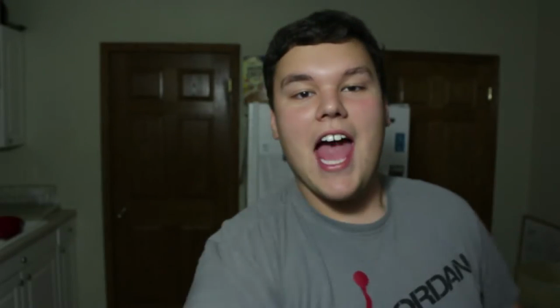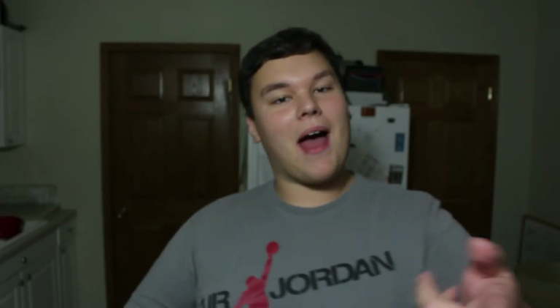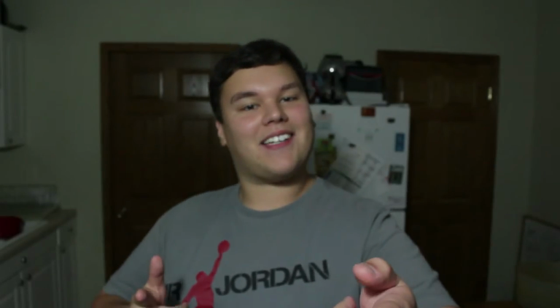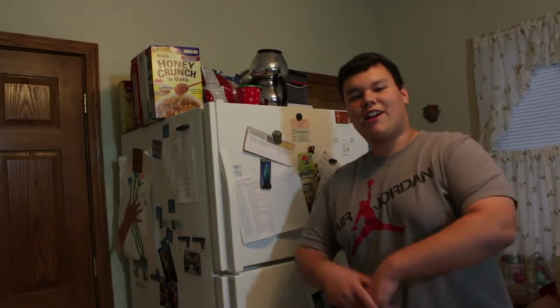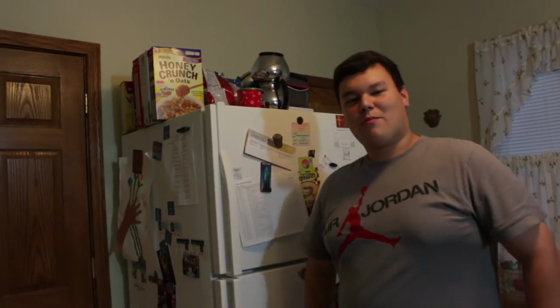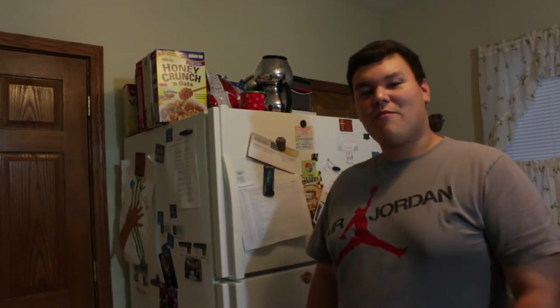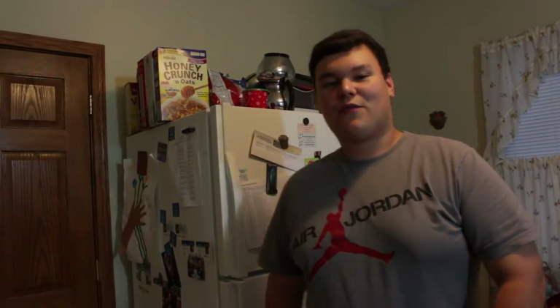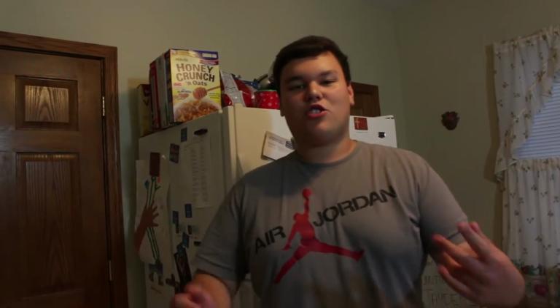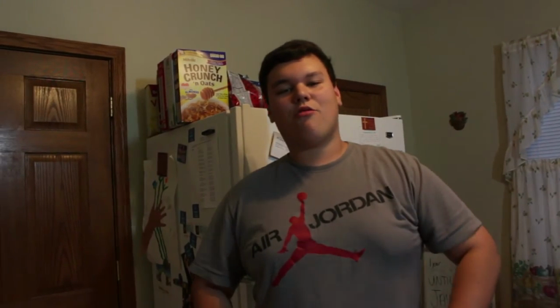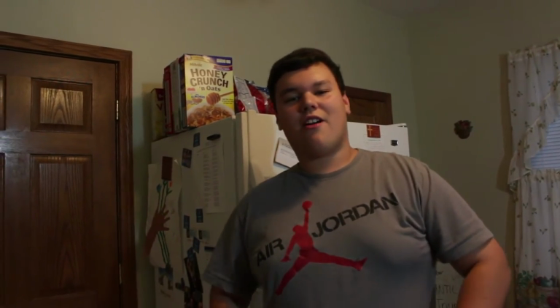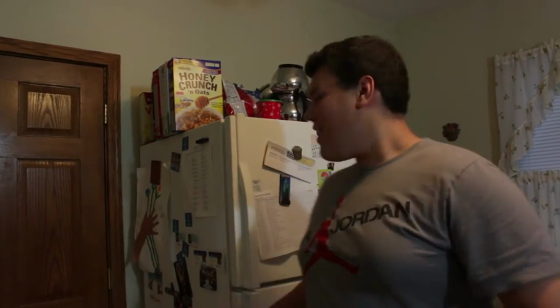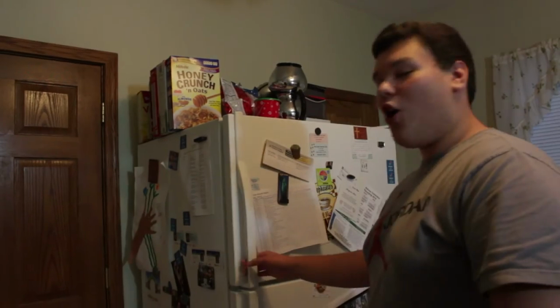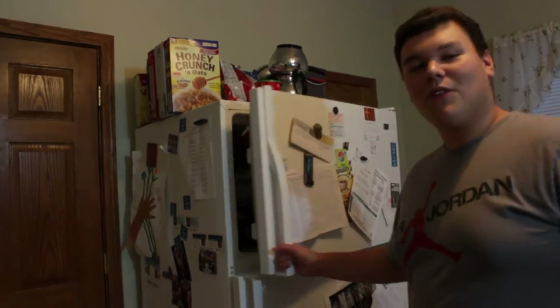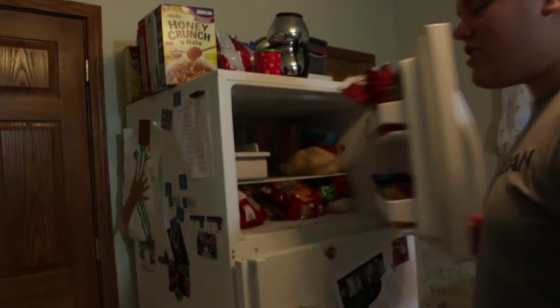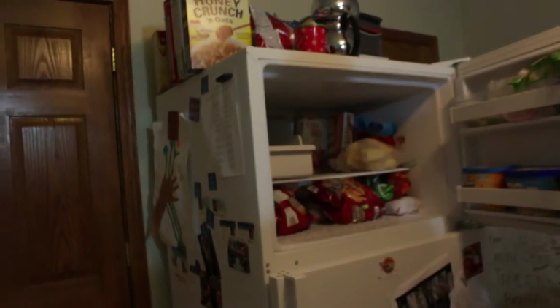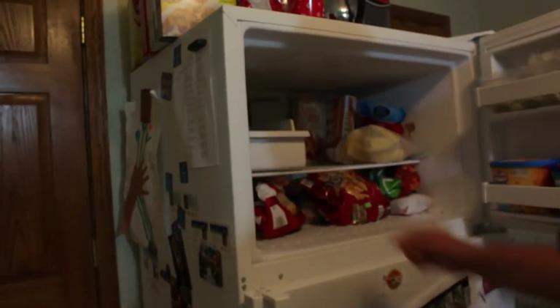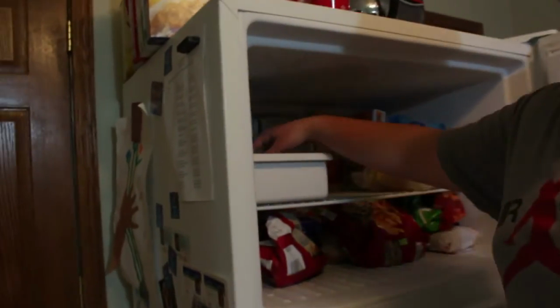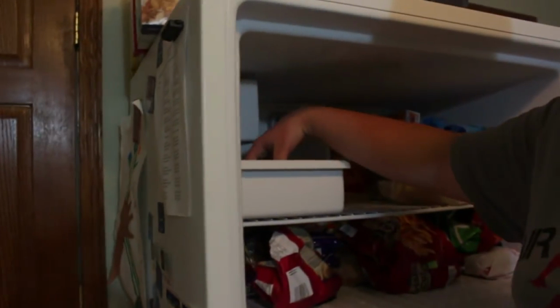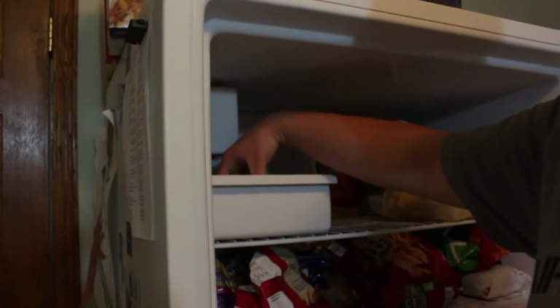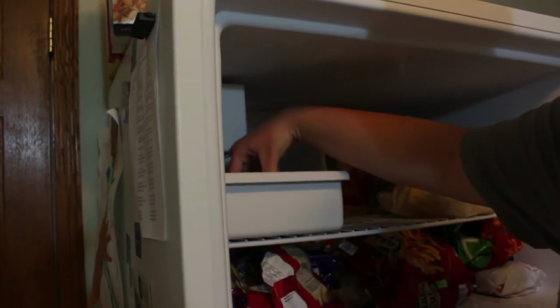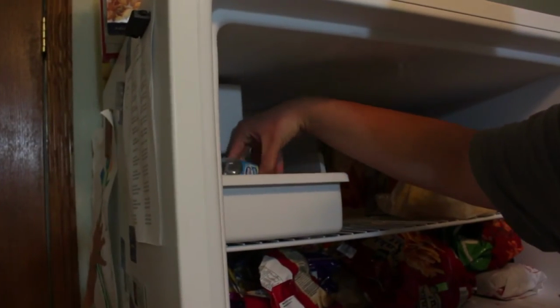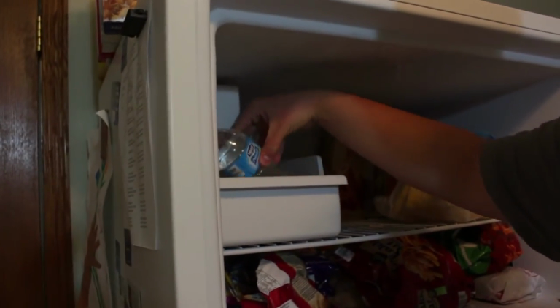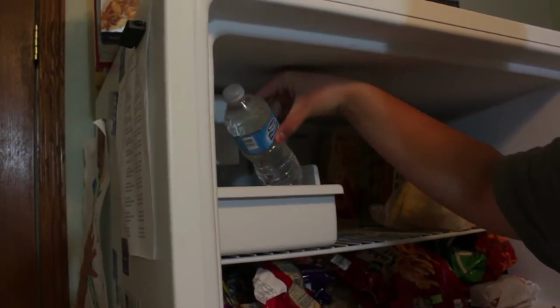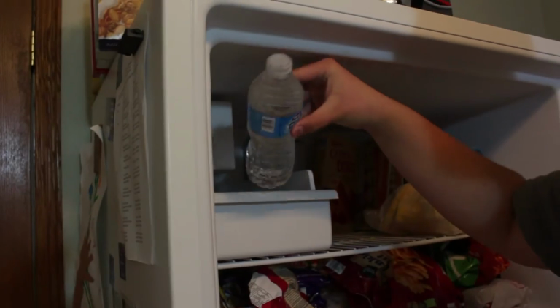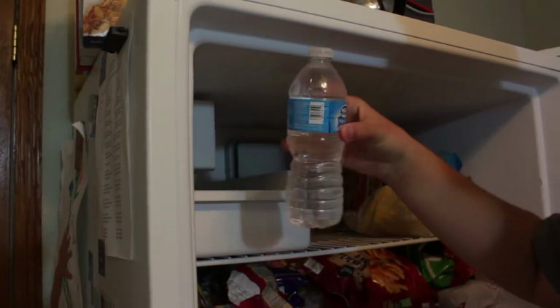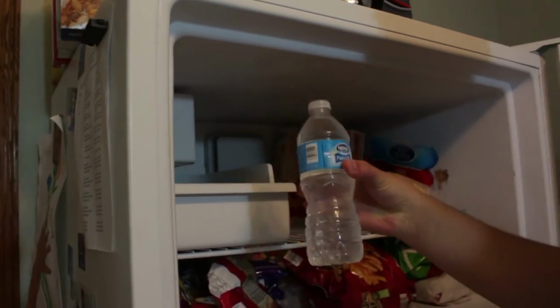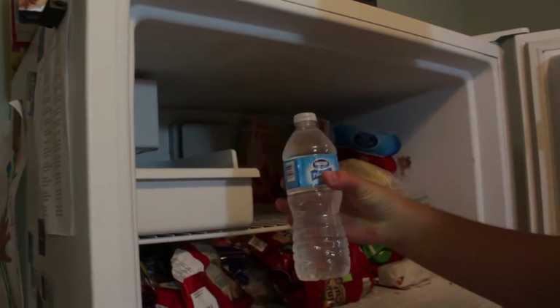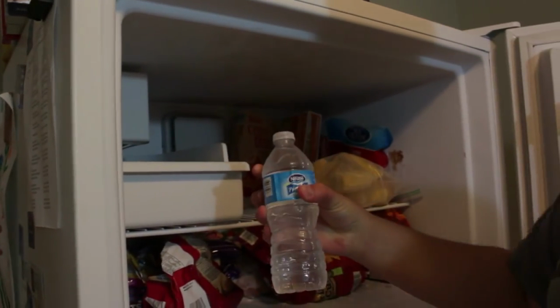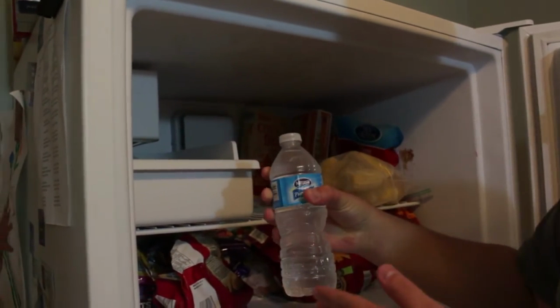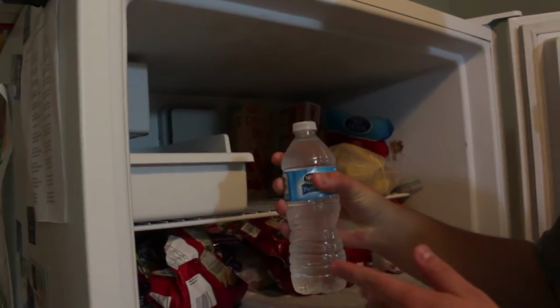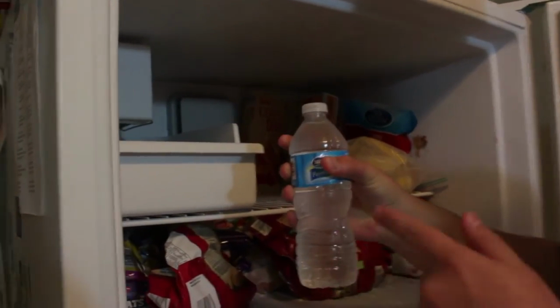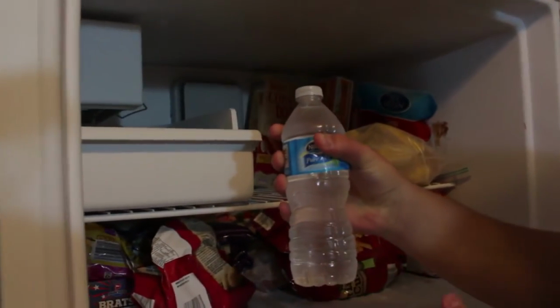And I'm back. The water bottles have been in there for about two hours now. We're going to open up the fridge and get one out — you have to be careful. And then I'm going to try this one right here, right now.